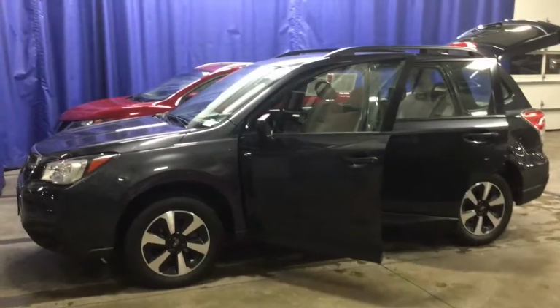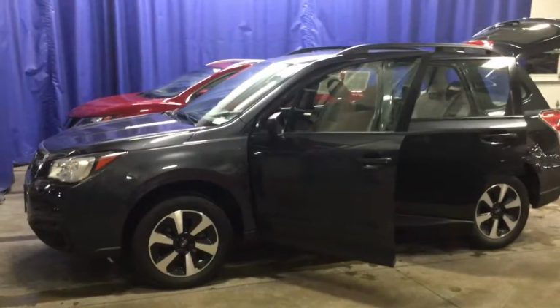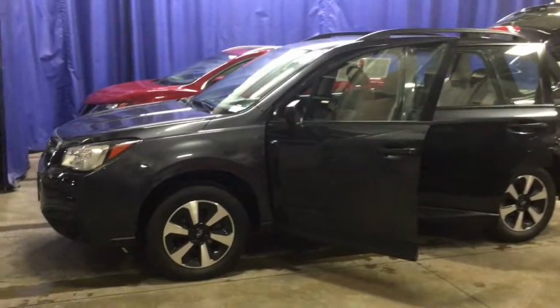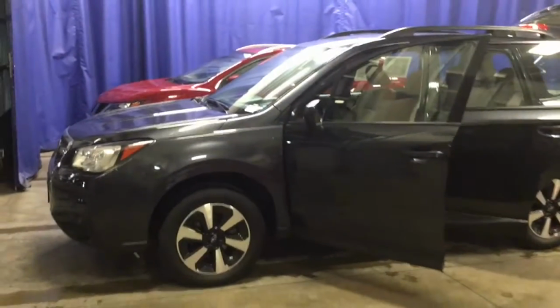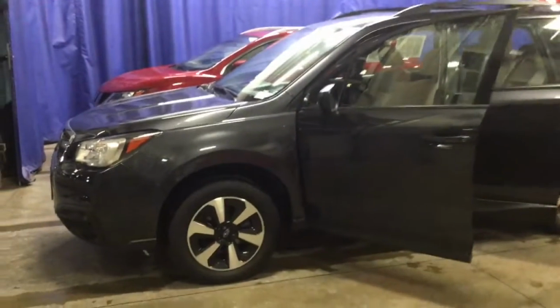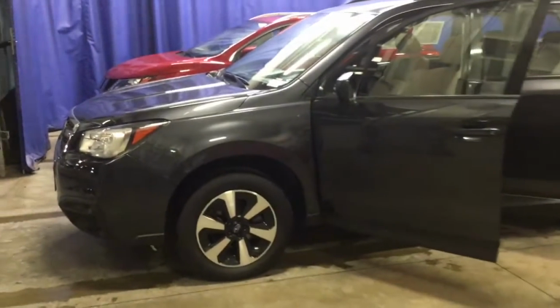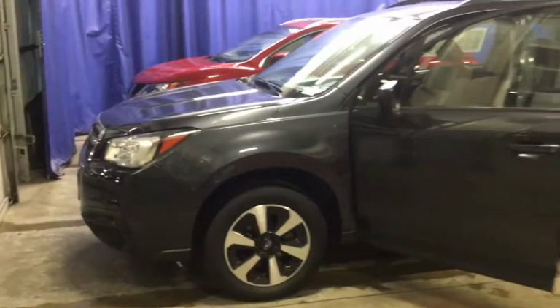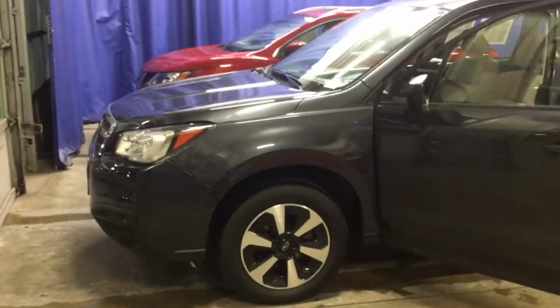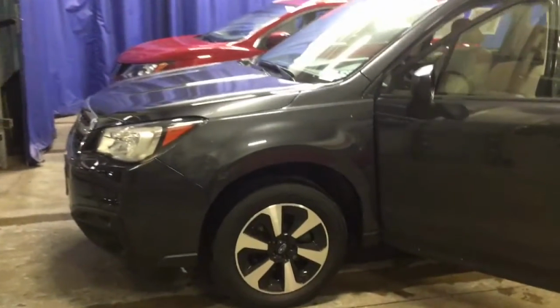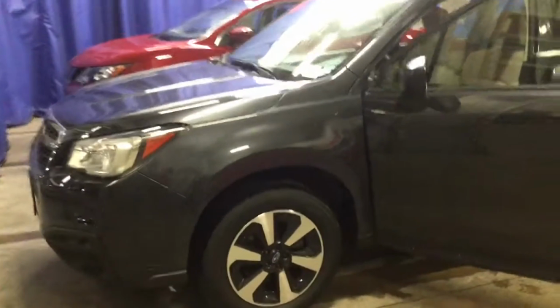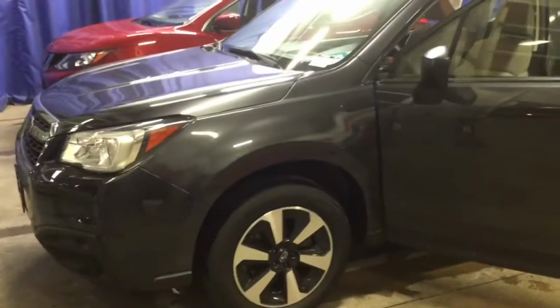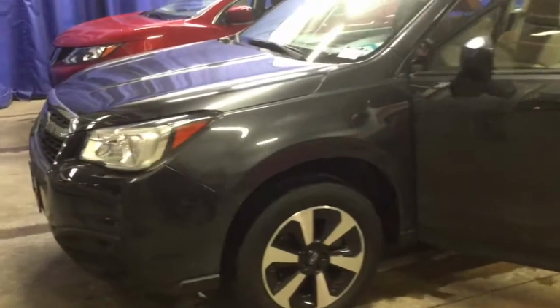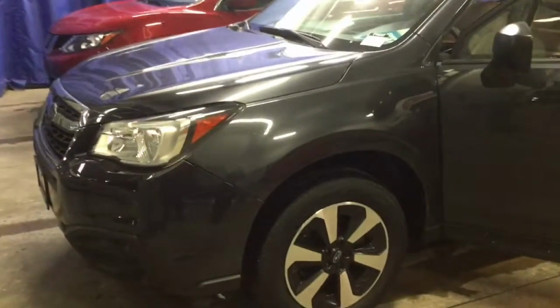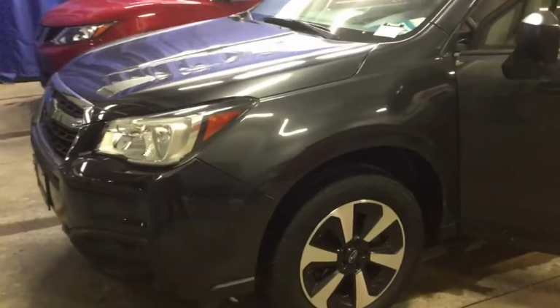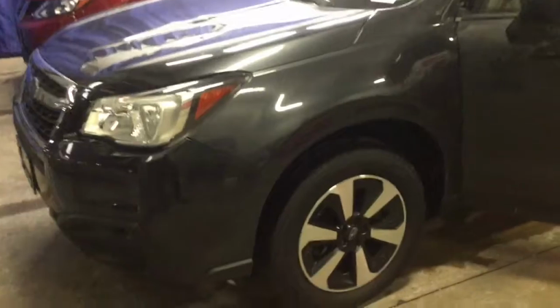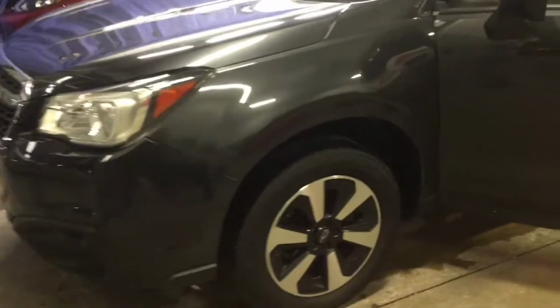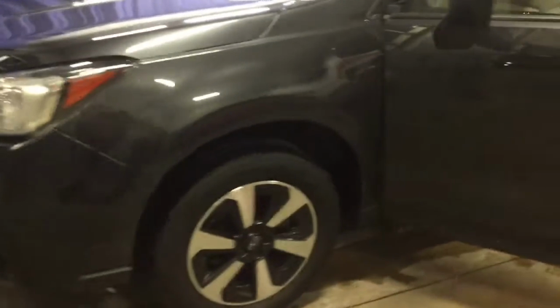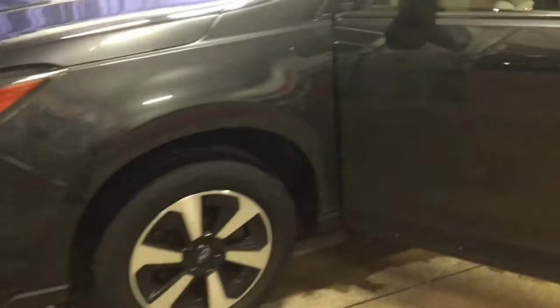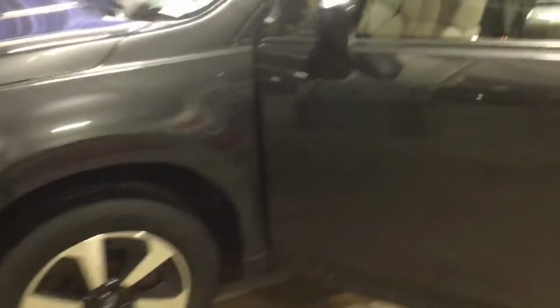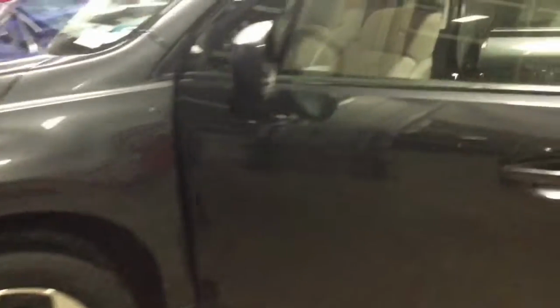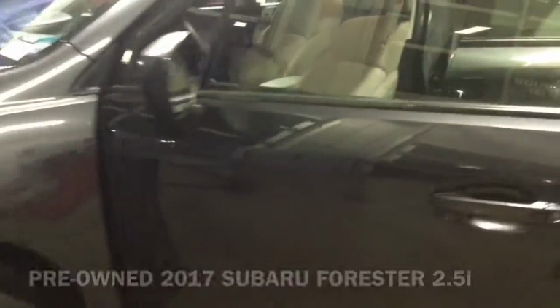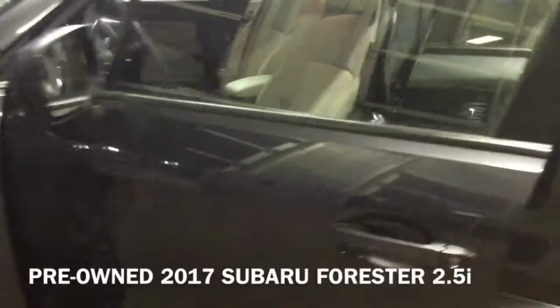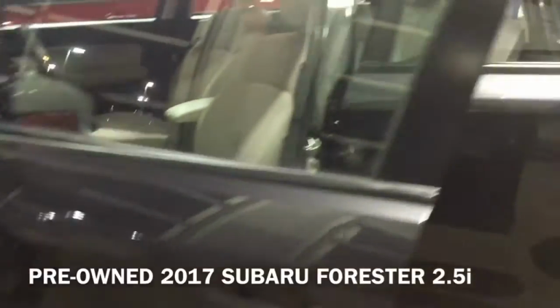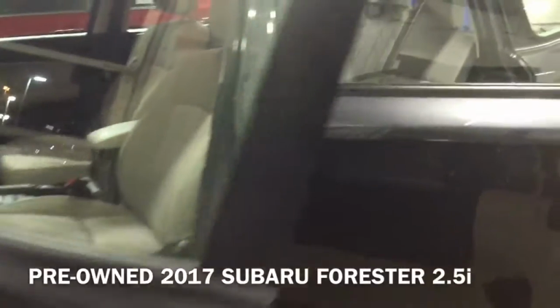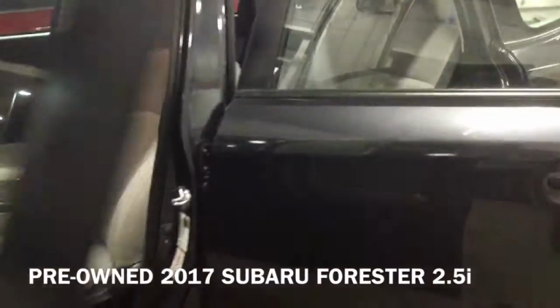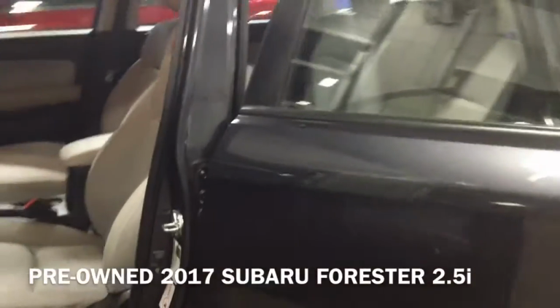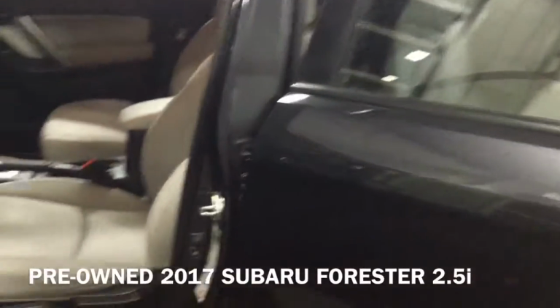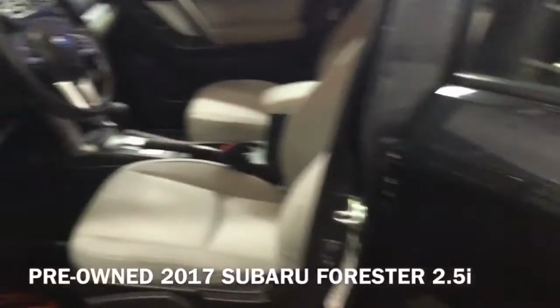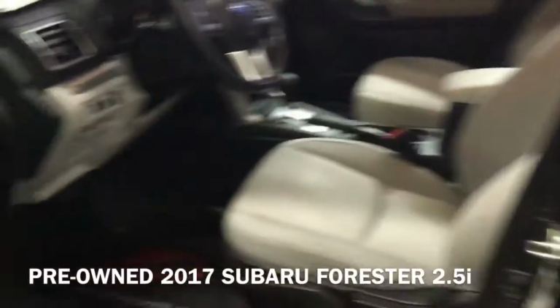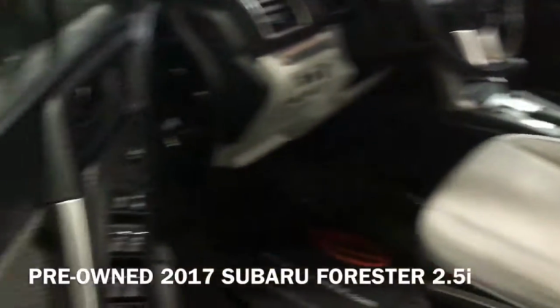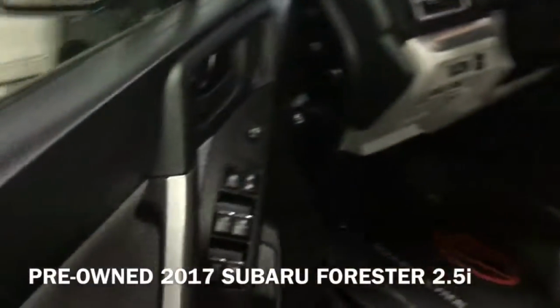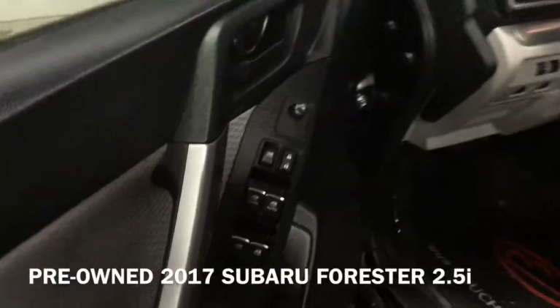Hi, I'm Taylor from Gordy Boucher Nissan of Greenfield. Today I wanted to give you a close look at this pre-owned 2017 Subaru Forester 2.5i.